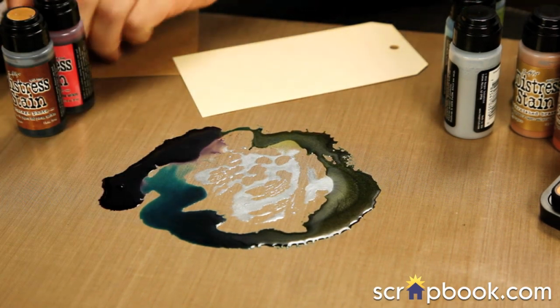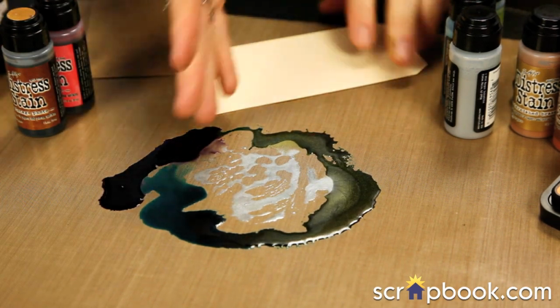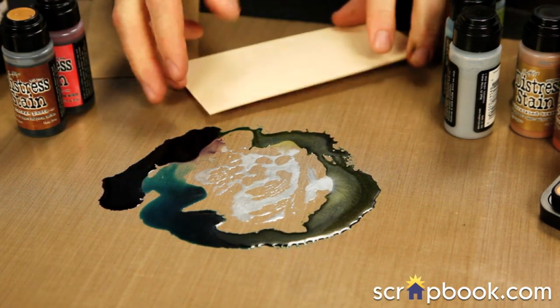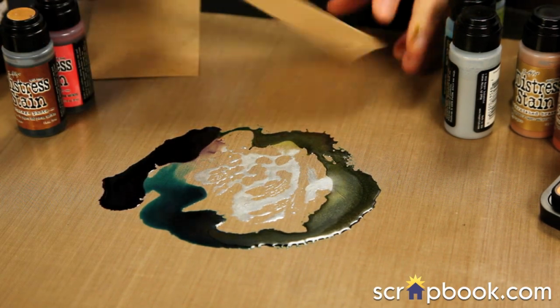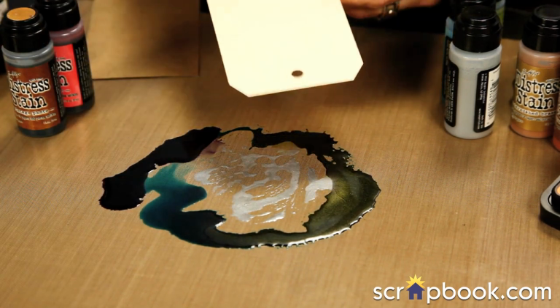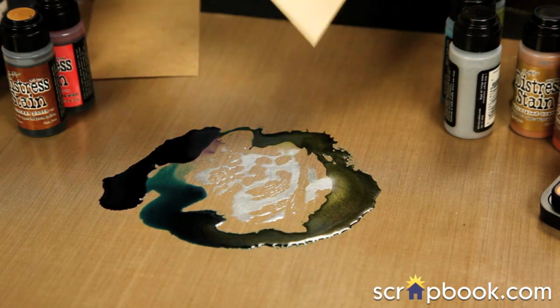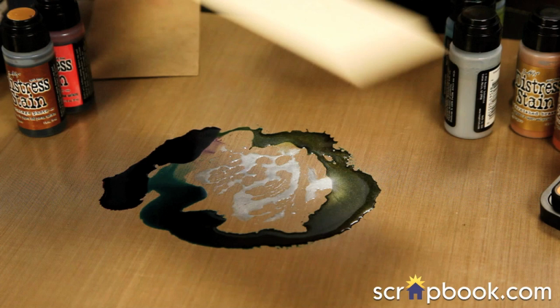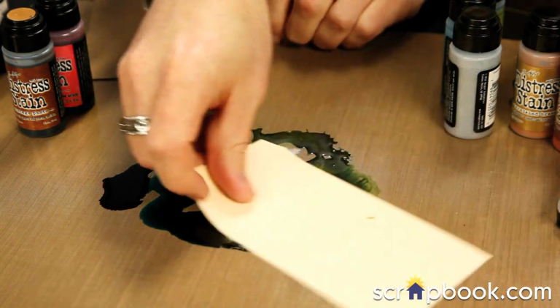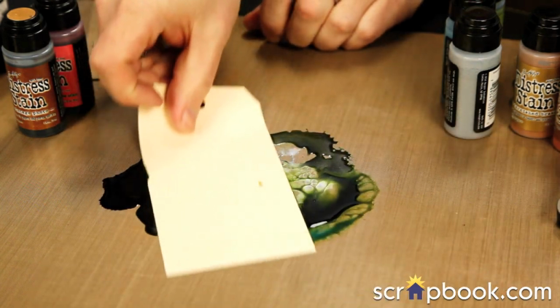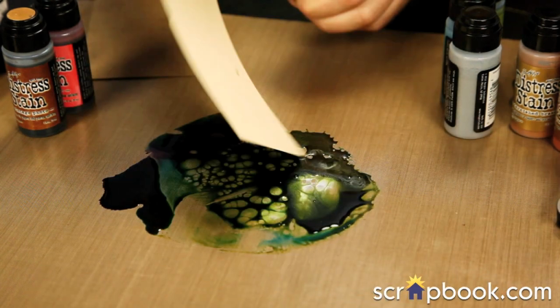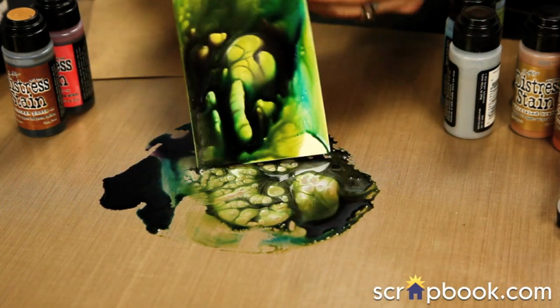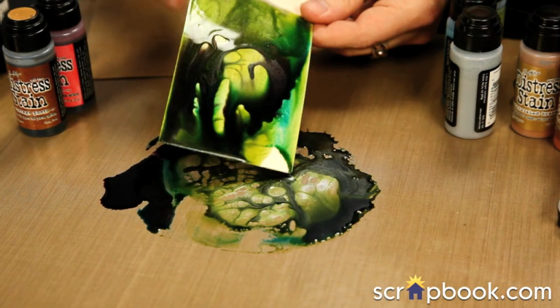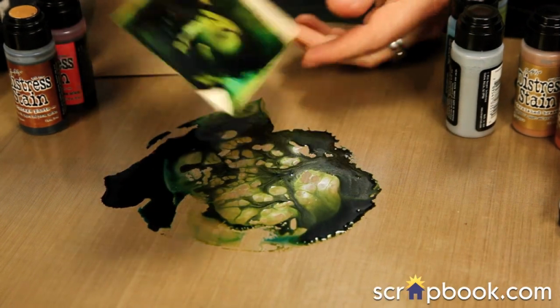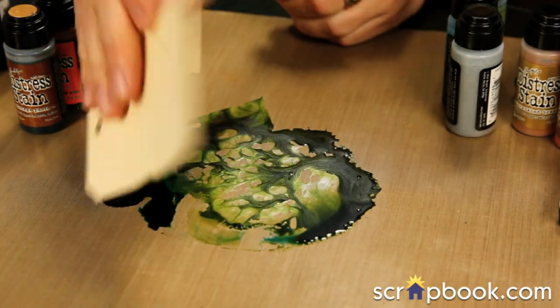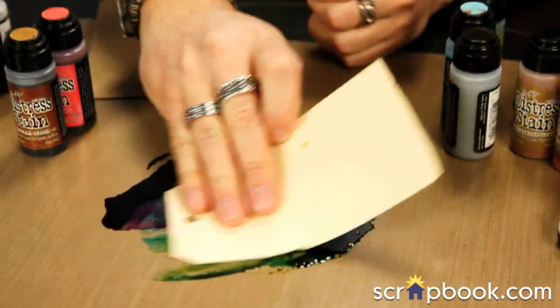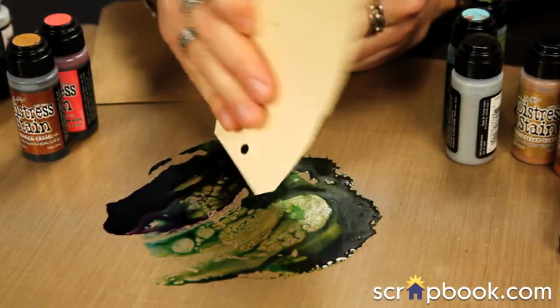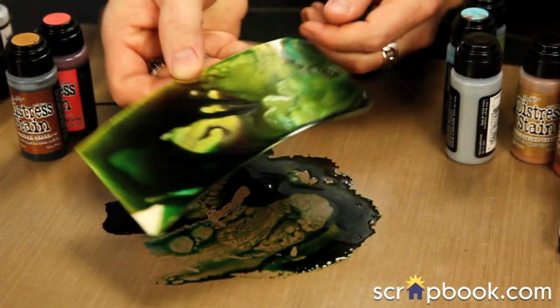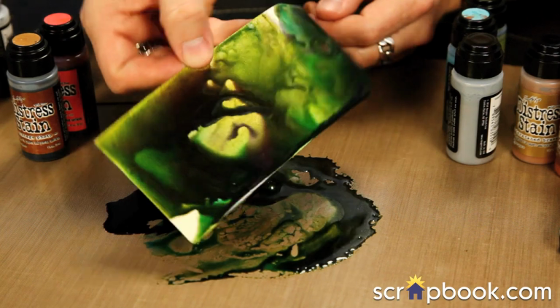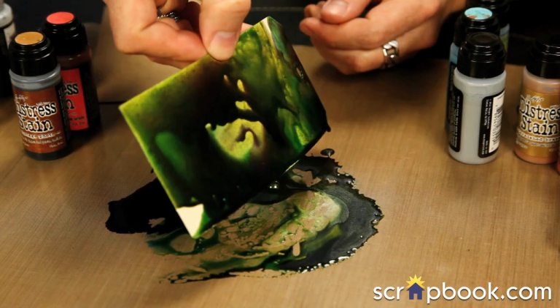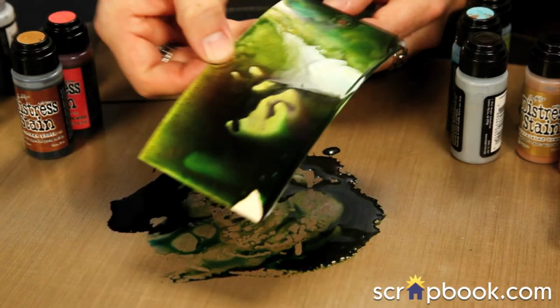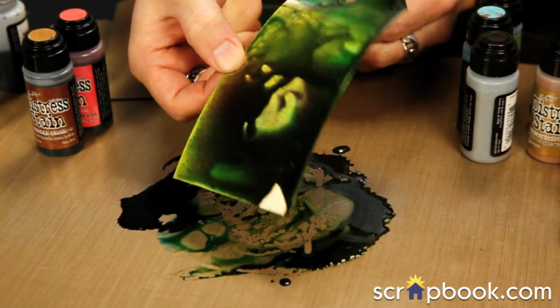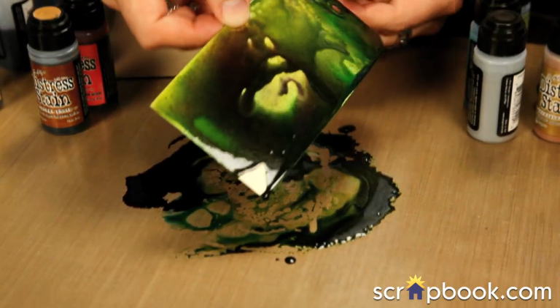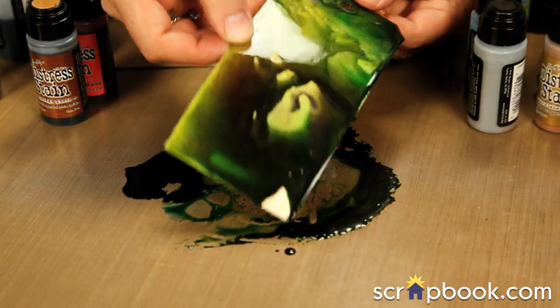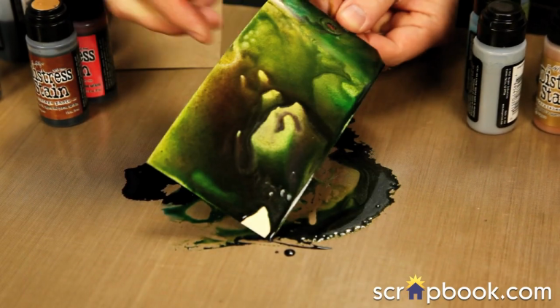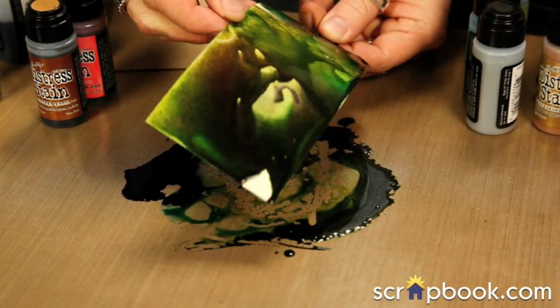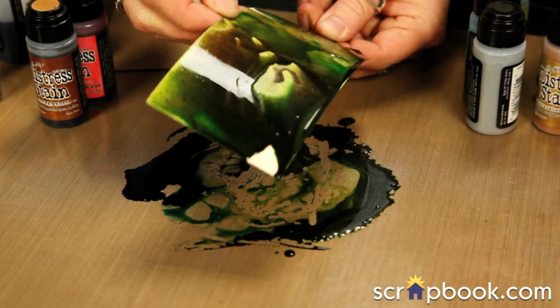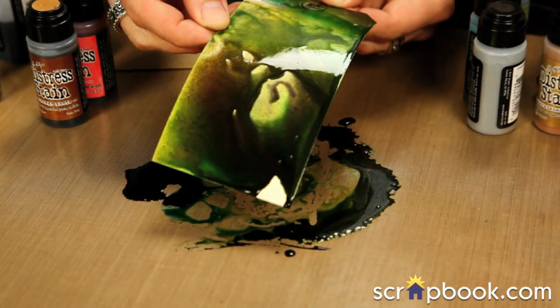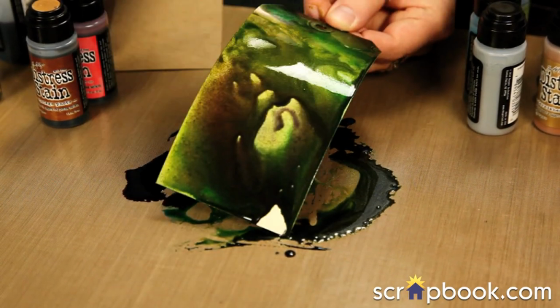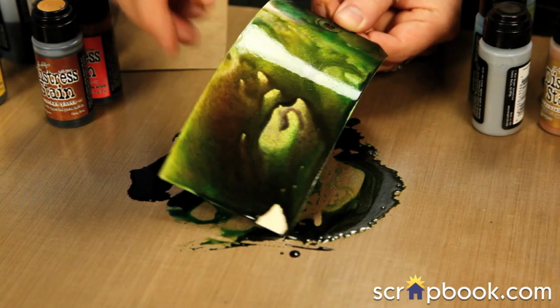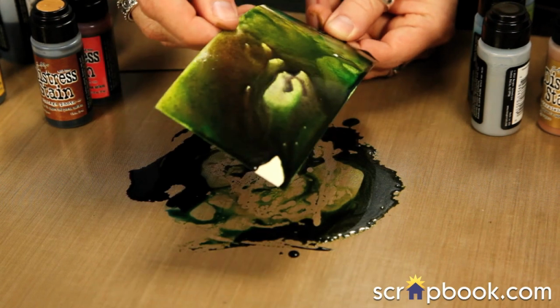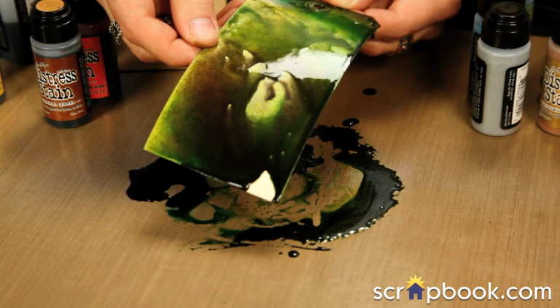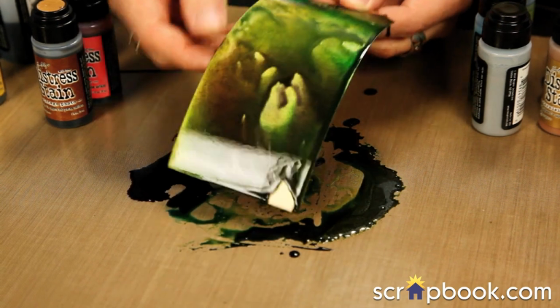Once I have my colors down there, I'll take my paper and swipe right through that ink mixture. You can see right away that it almost pearlizes a lot of that color. You can see that luminous effect that it starts to give as soon as those two parts intermix.